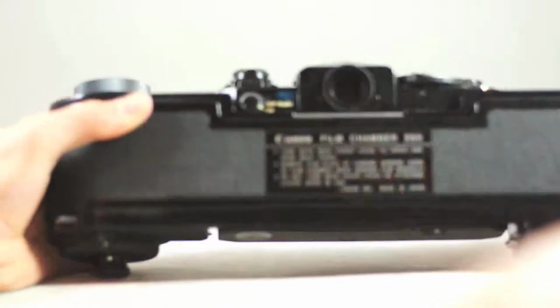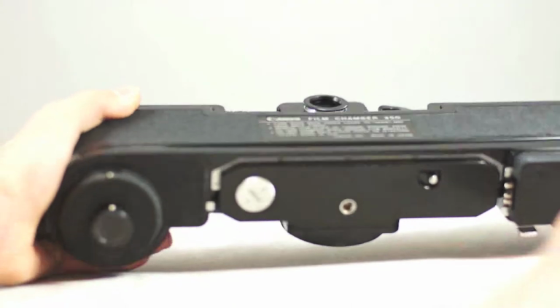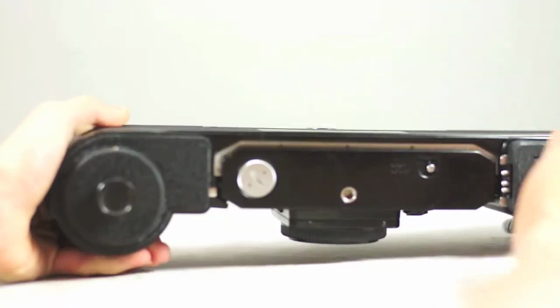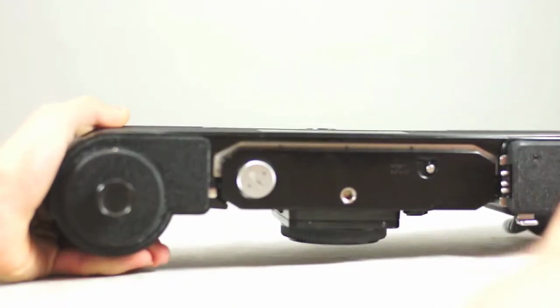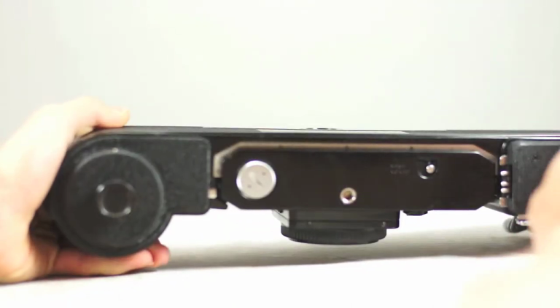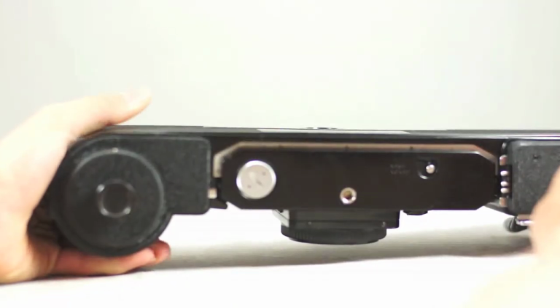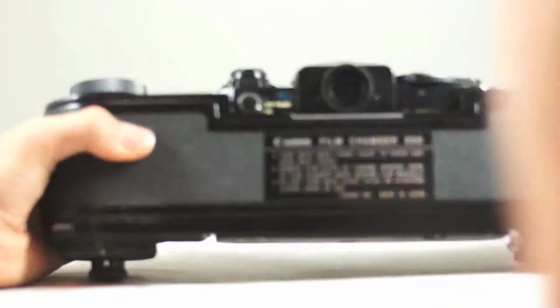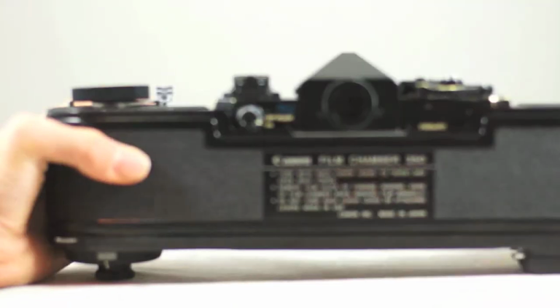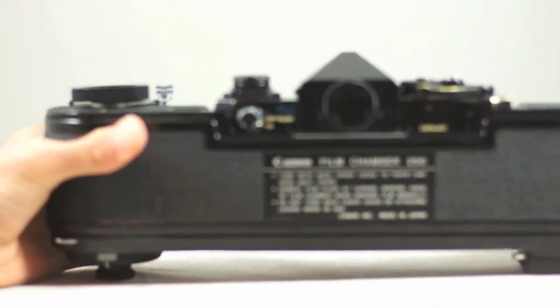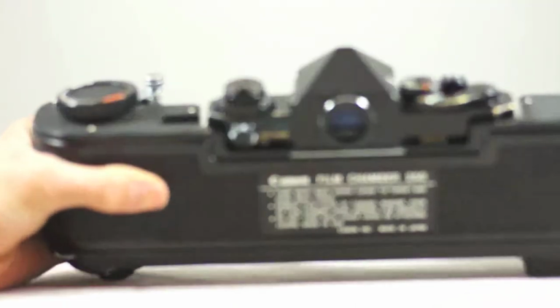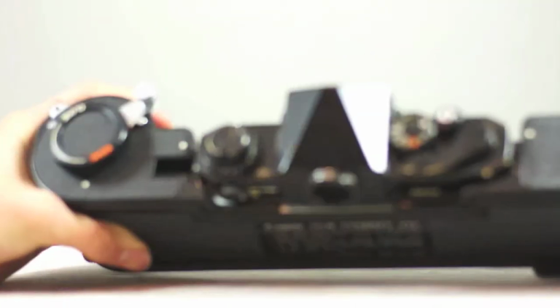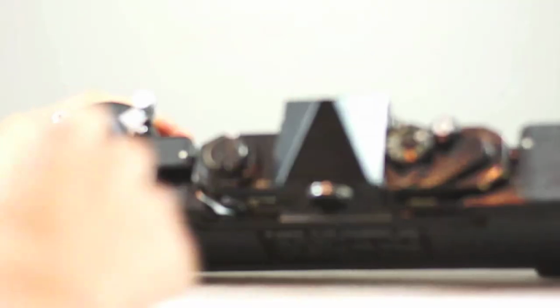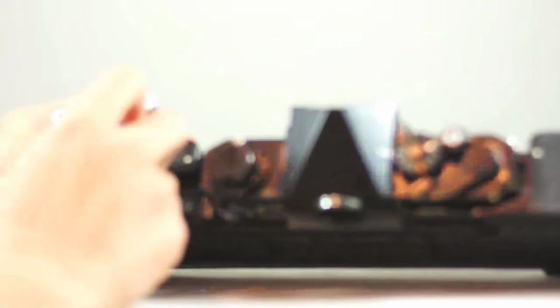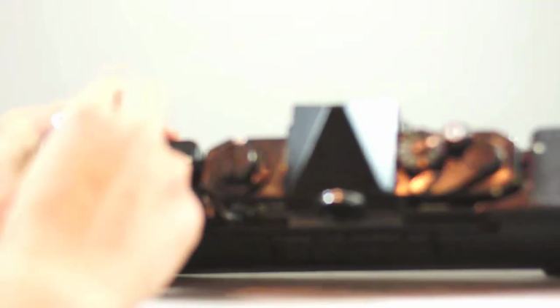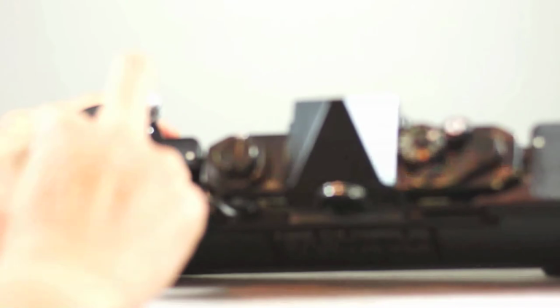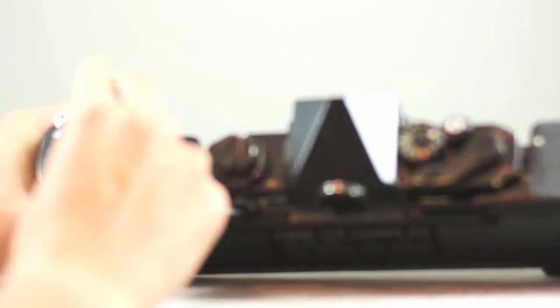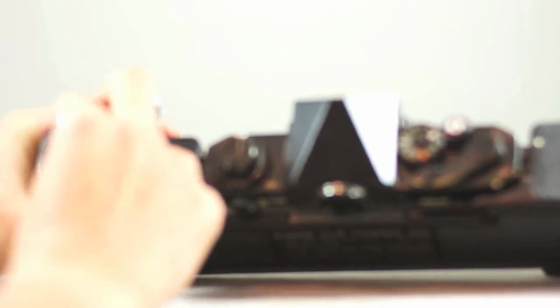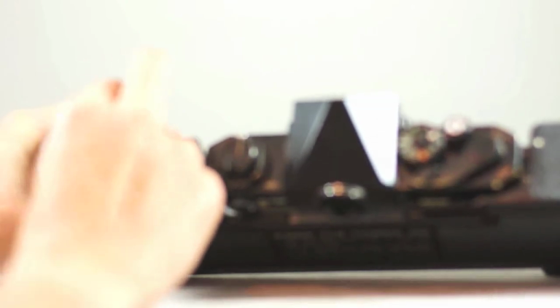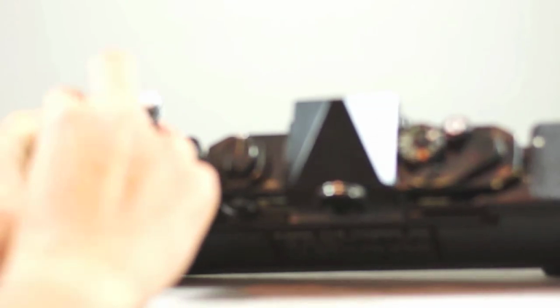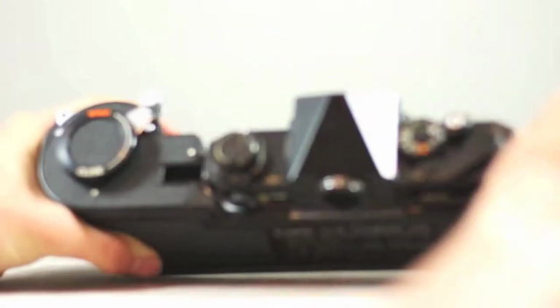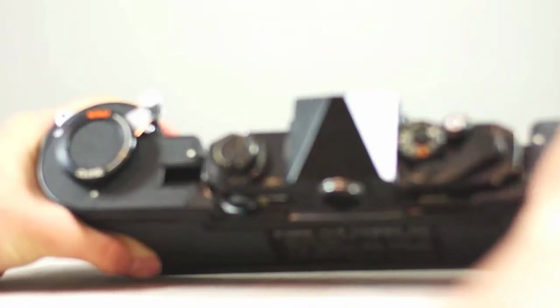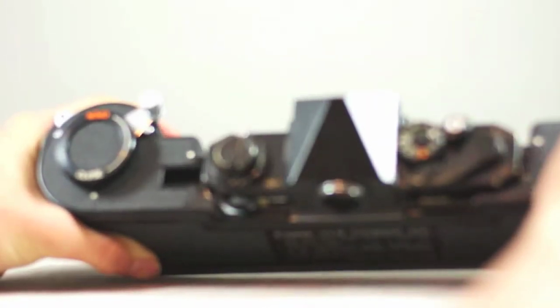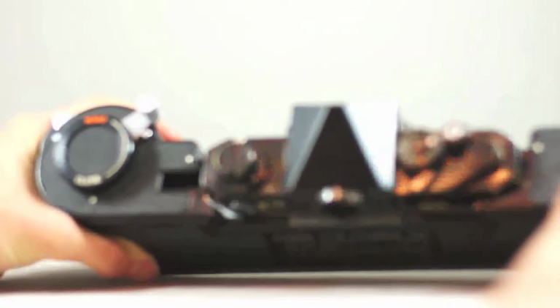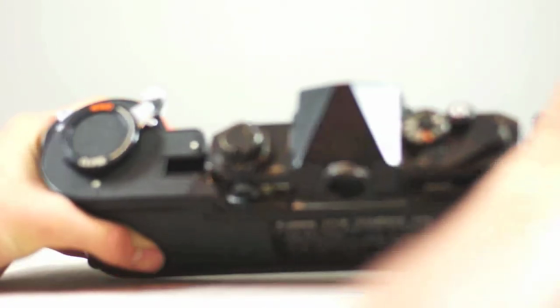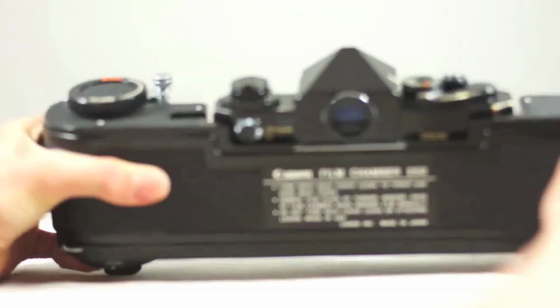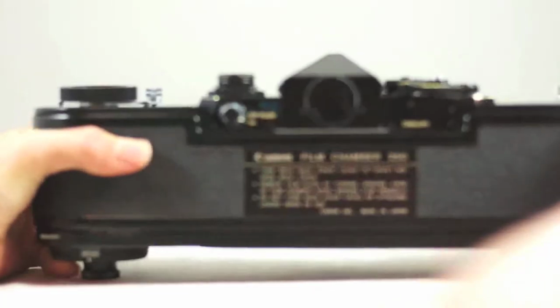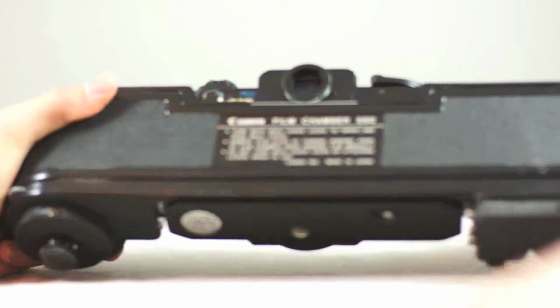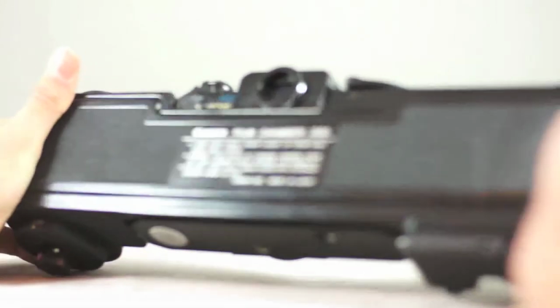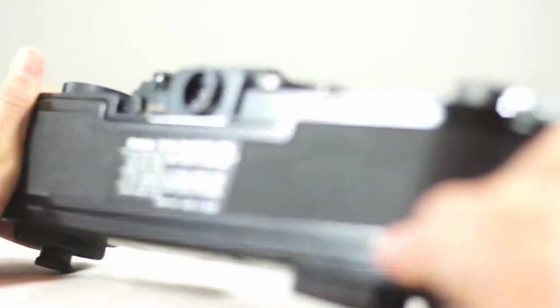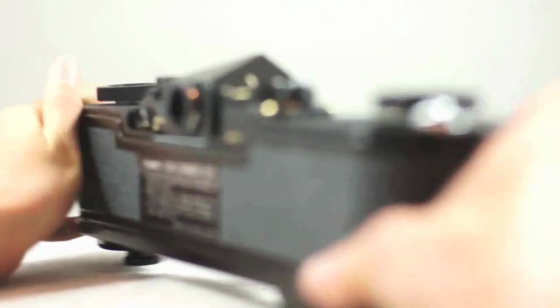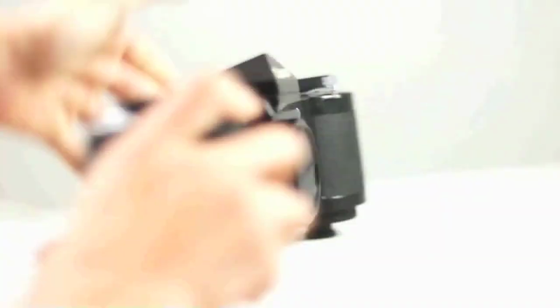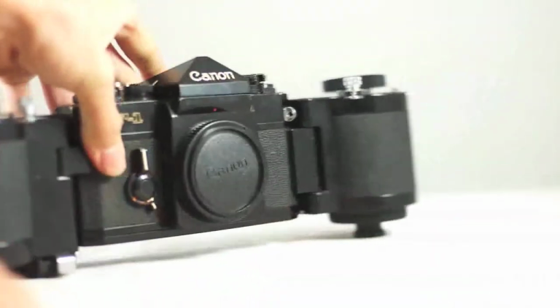This side here has some gearing for the motor drive, which I will have a review up on as well. We also got the original motor drive unit, which is pretty rare.